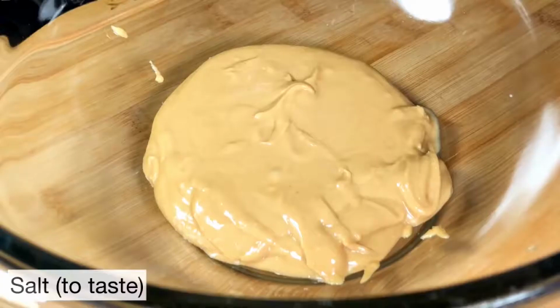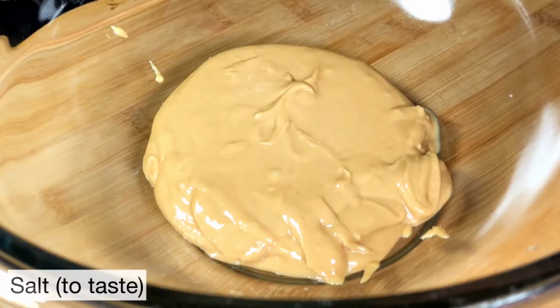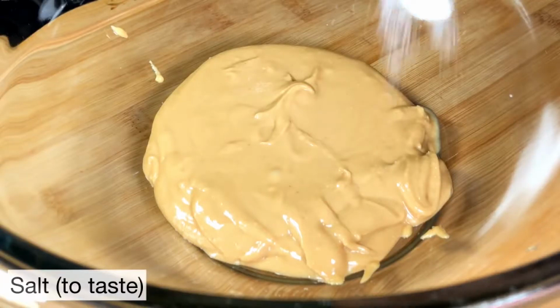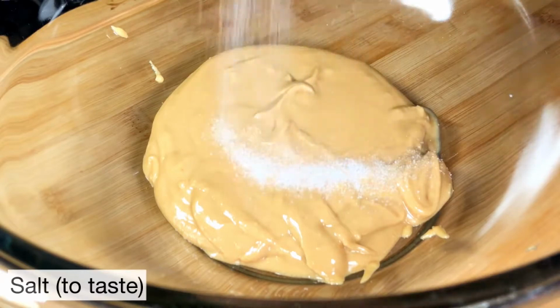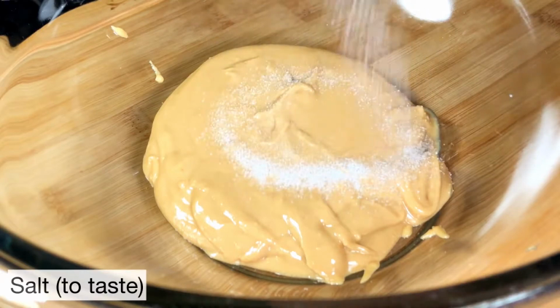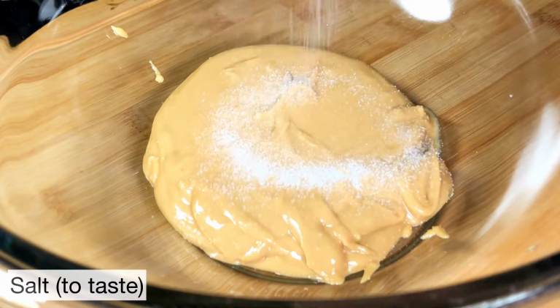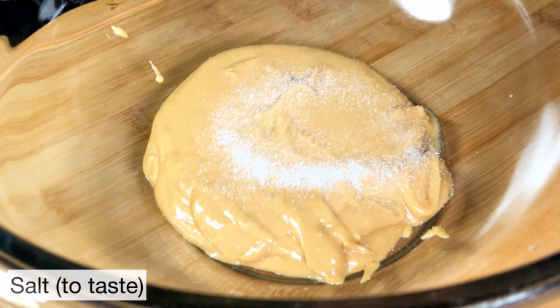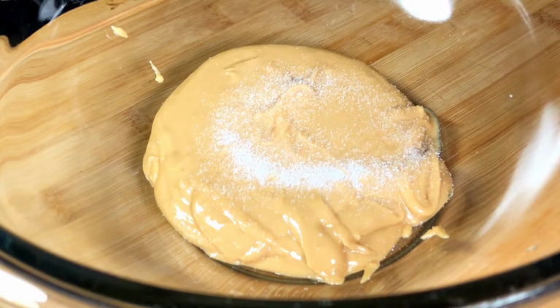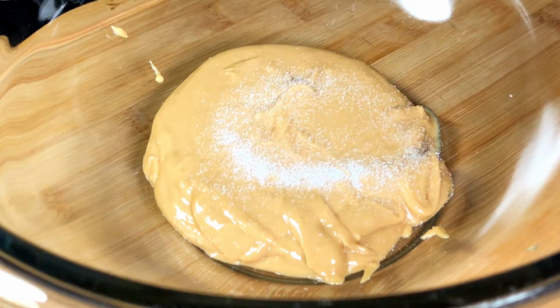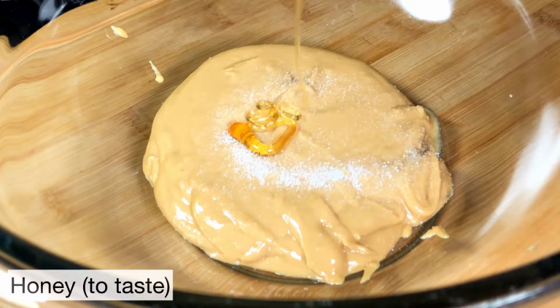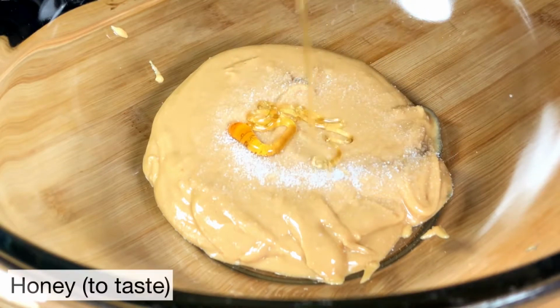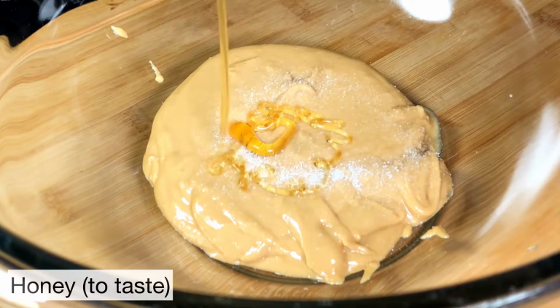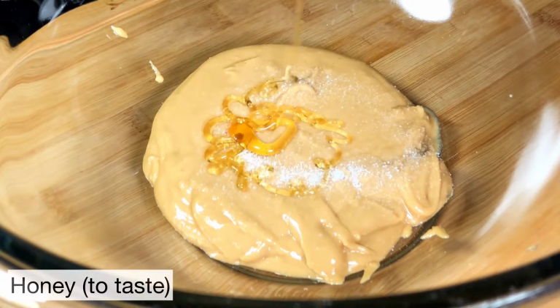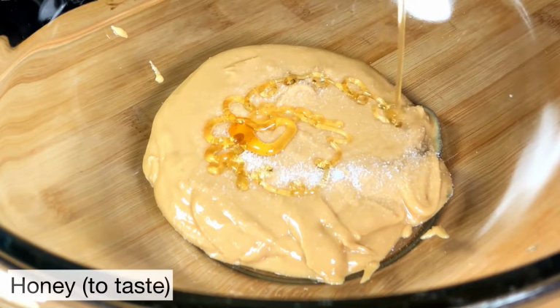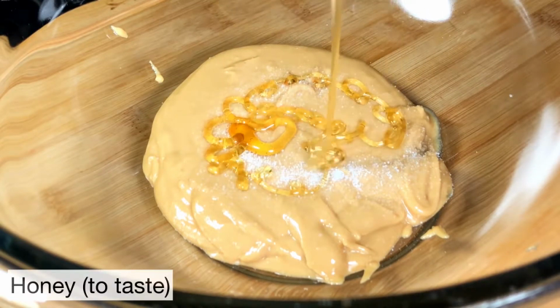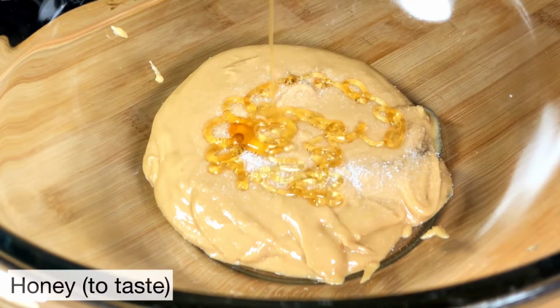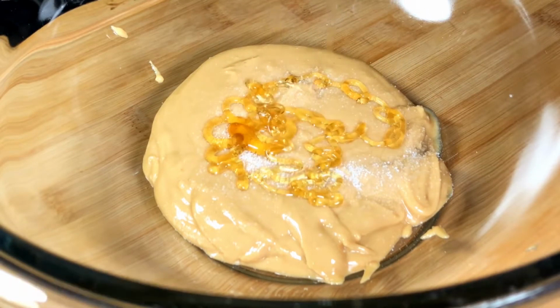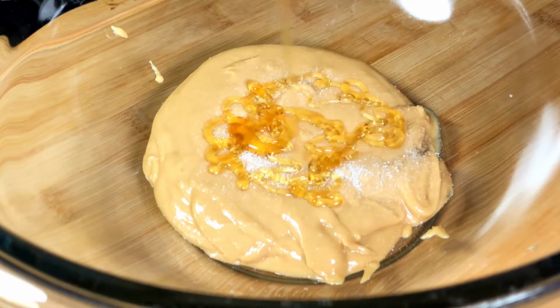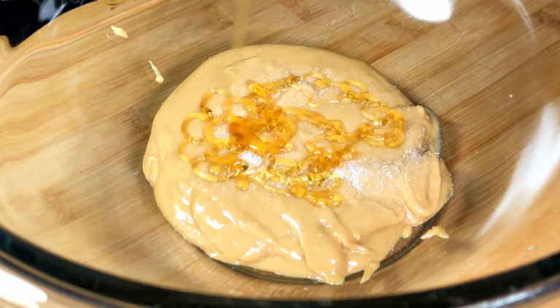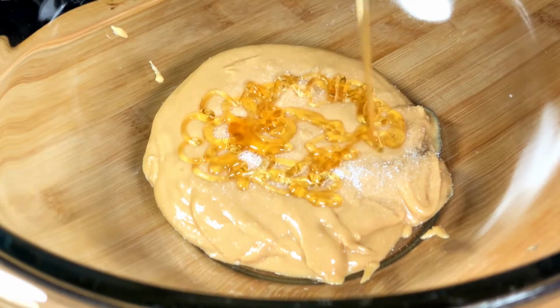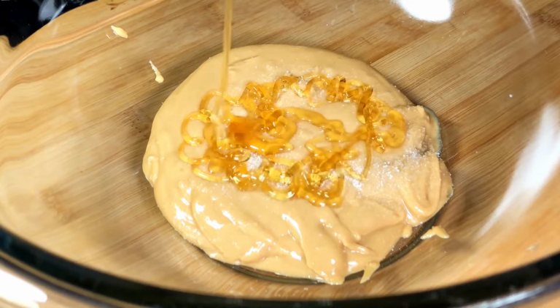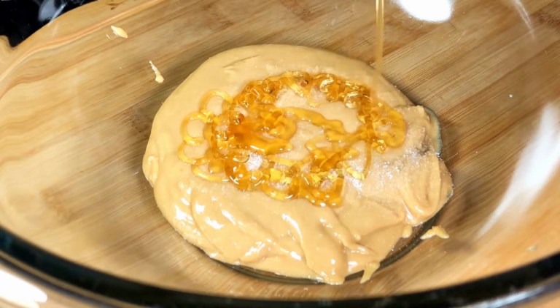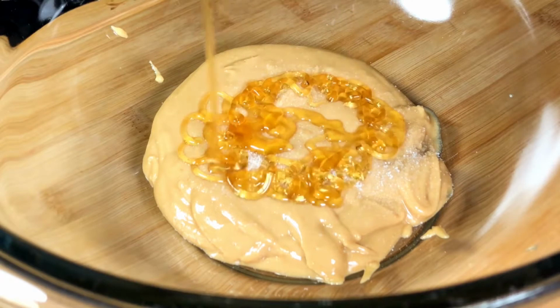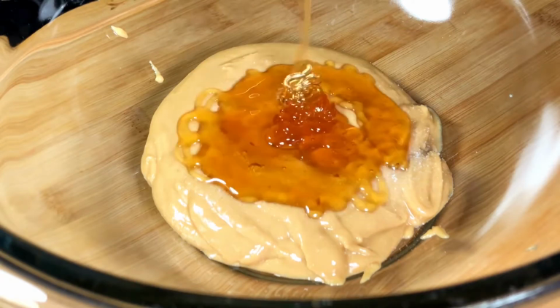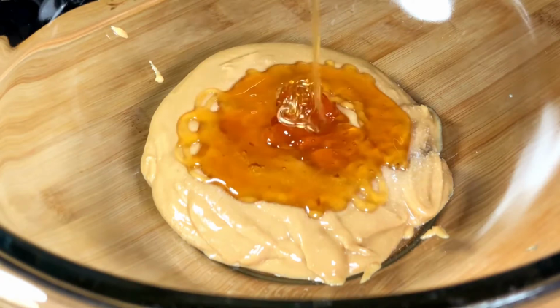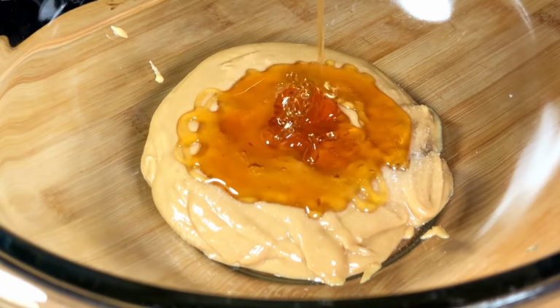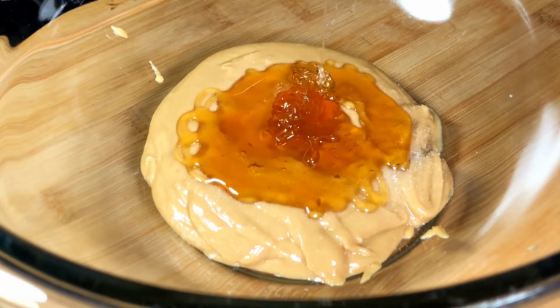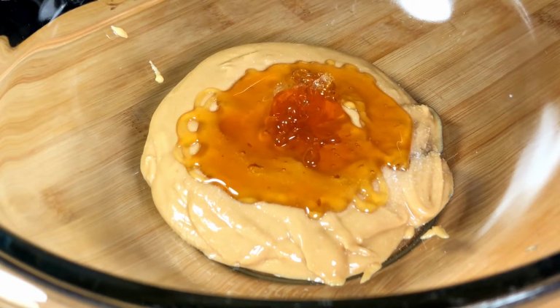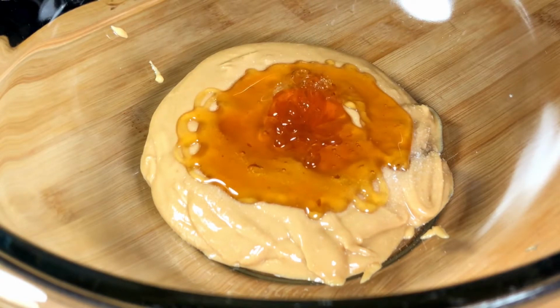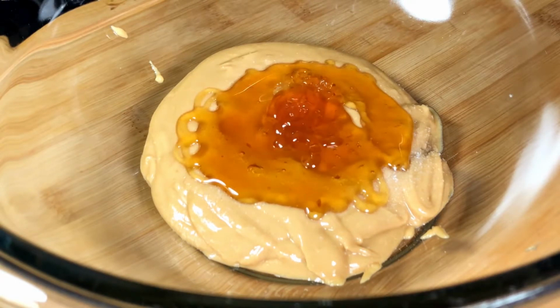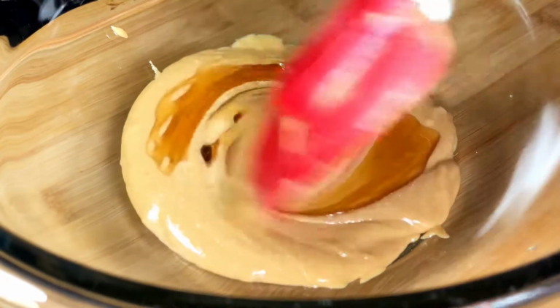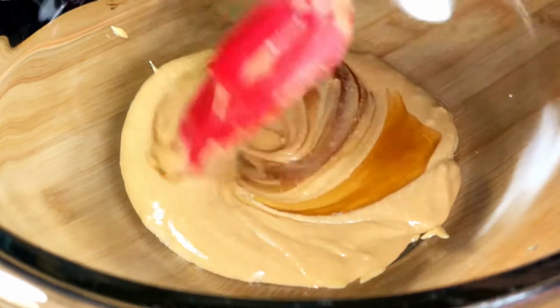We're going to add a quarter teaspoon of salt and we're going to add honey to taste. Keep in mind, it's going to be mixed with a lot of oats so you can add a little more or less.